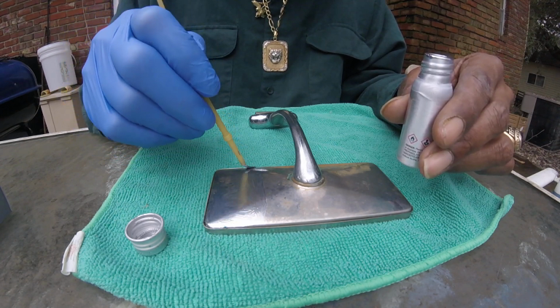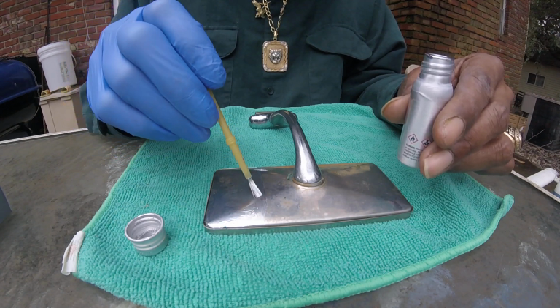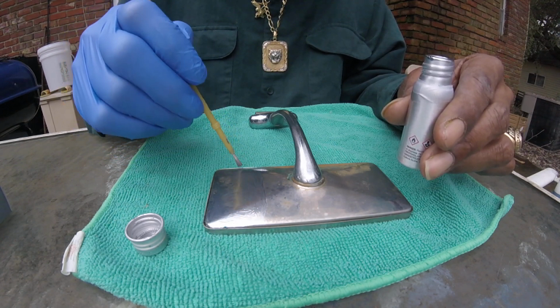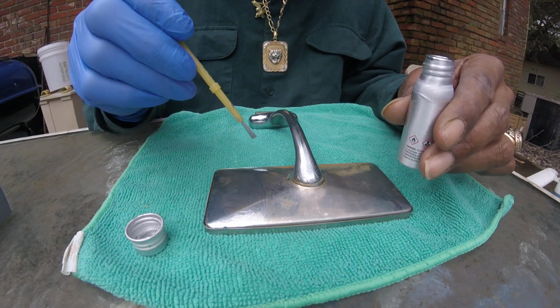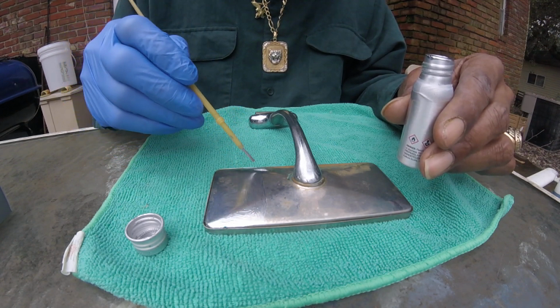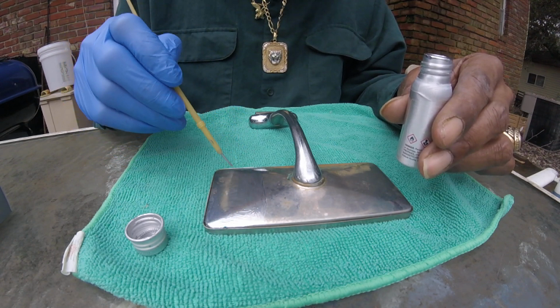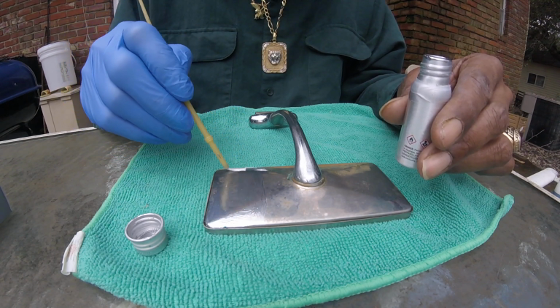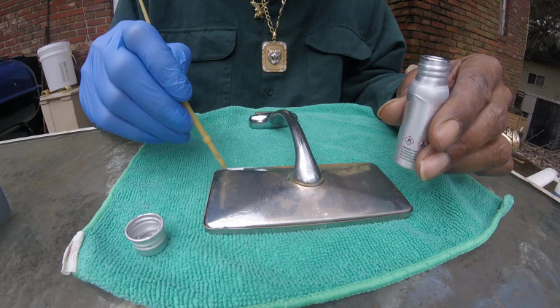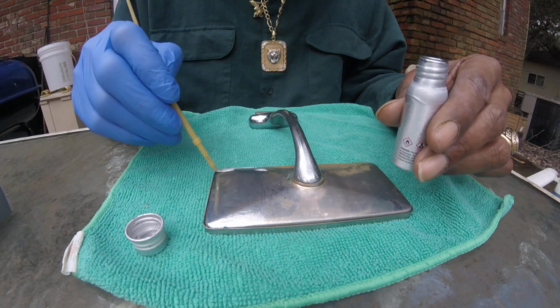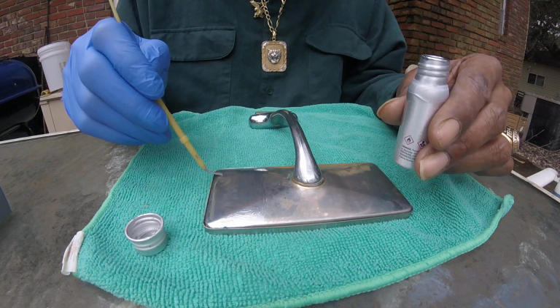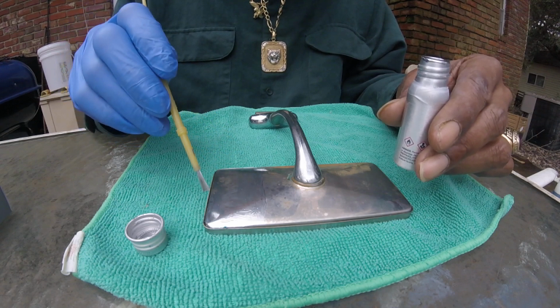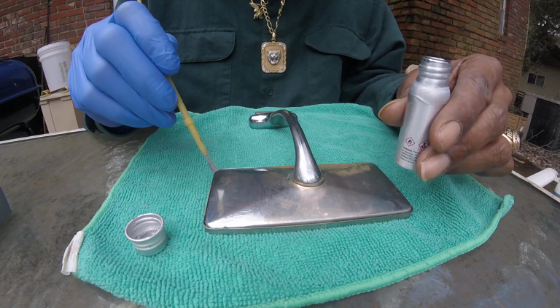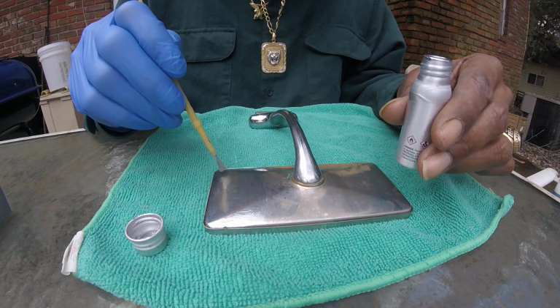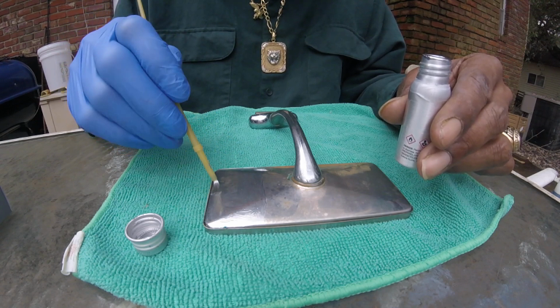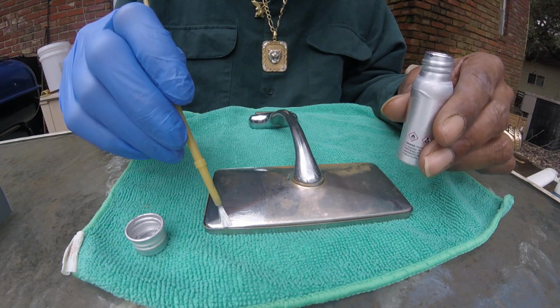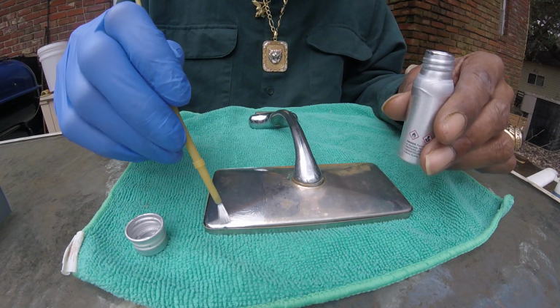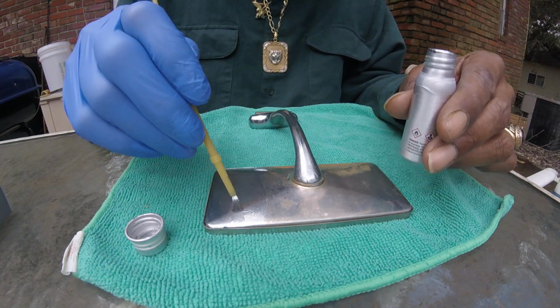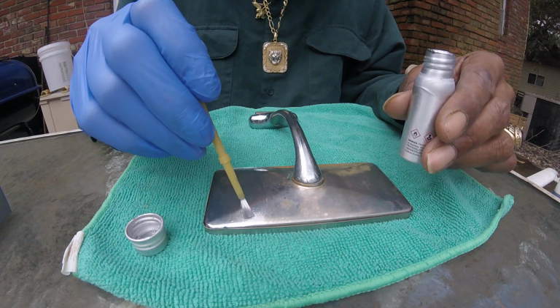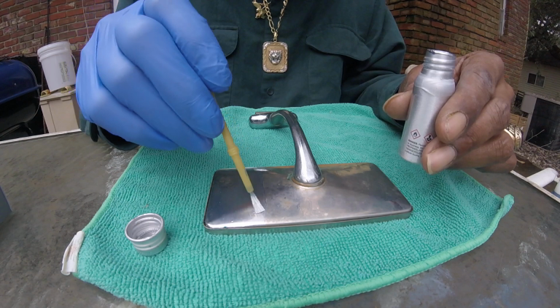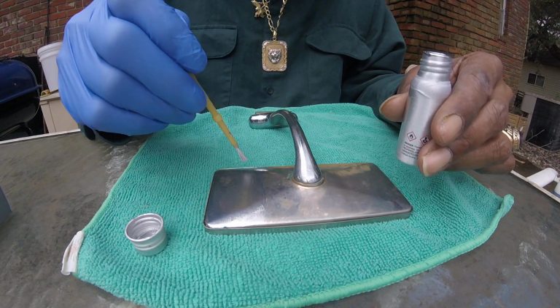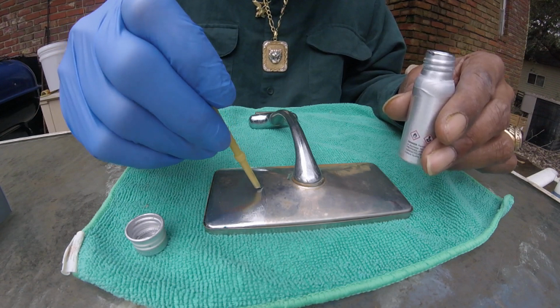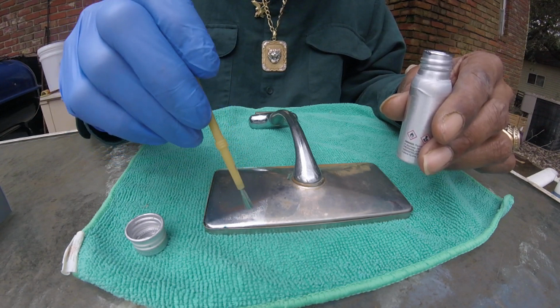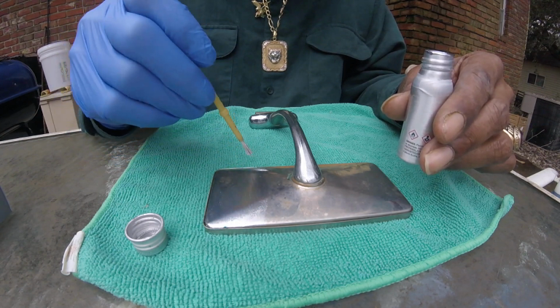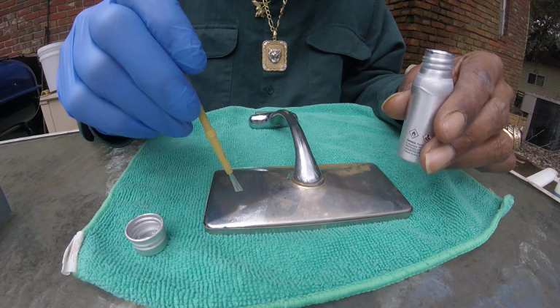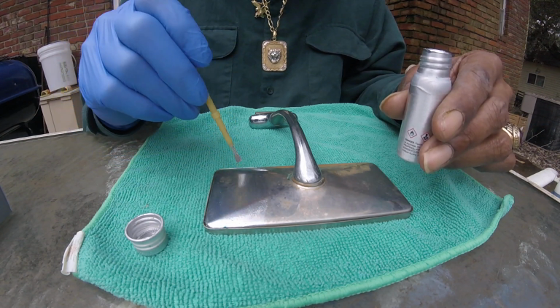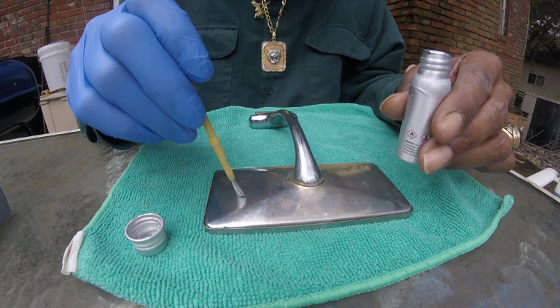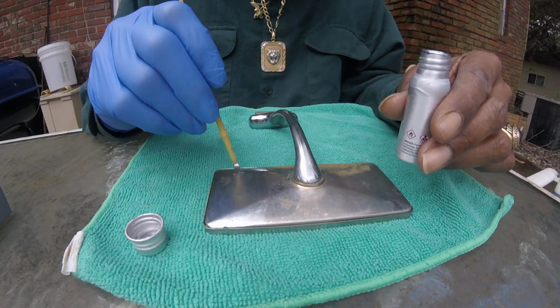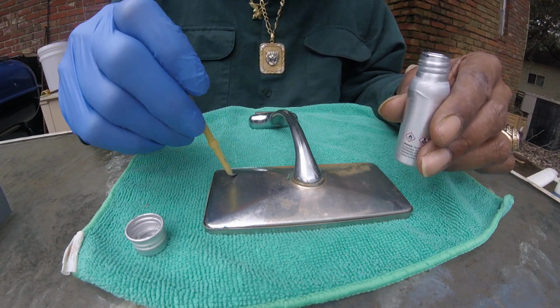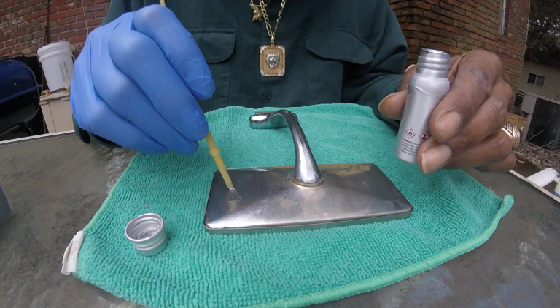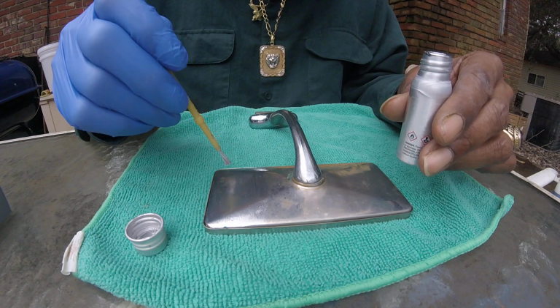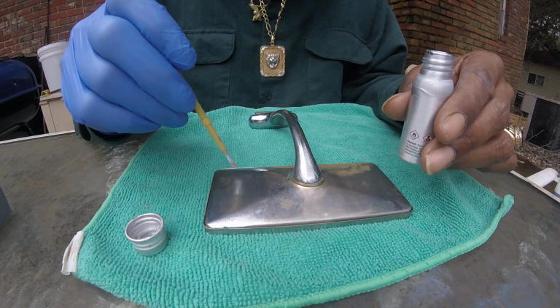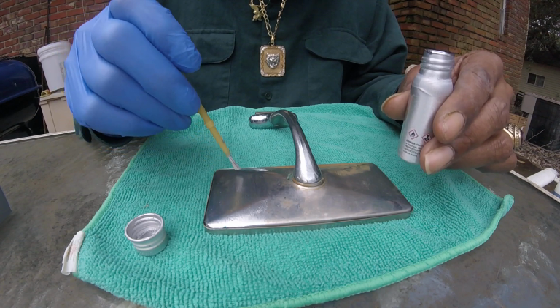I'll put my coat first, let it dry, then we'll put another coat on. You also can spray this out of an air gun.